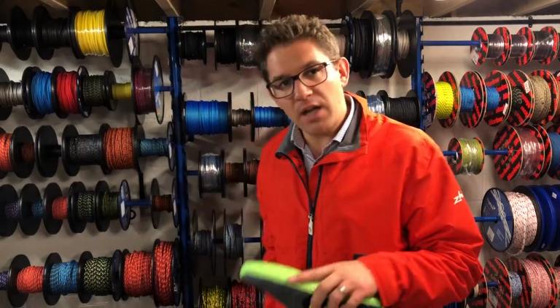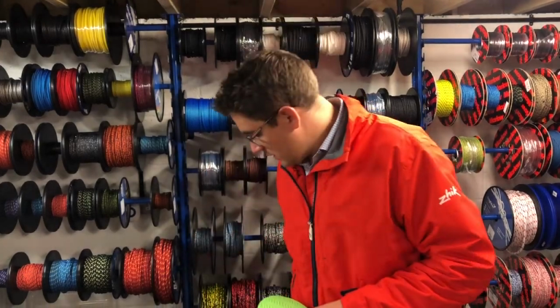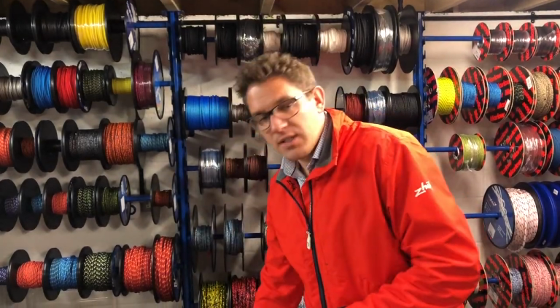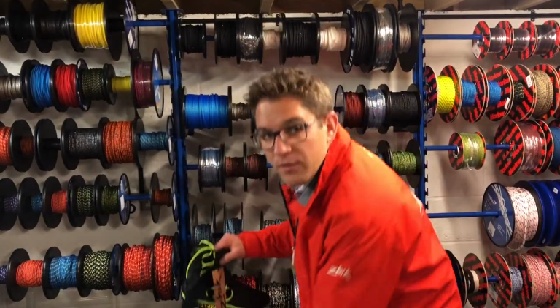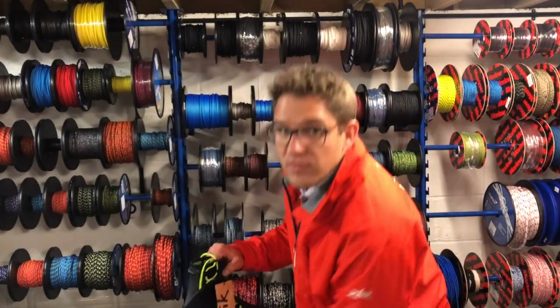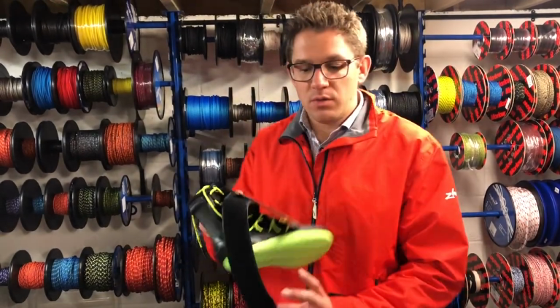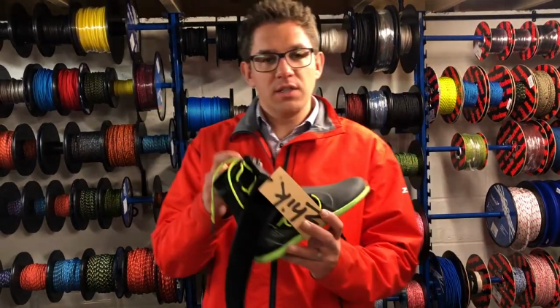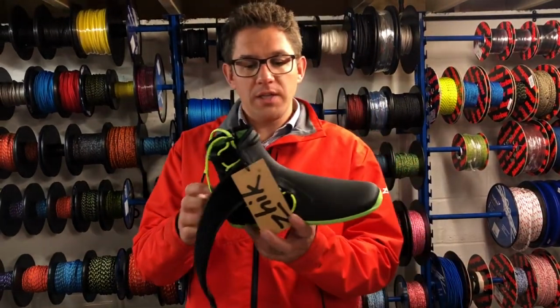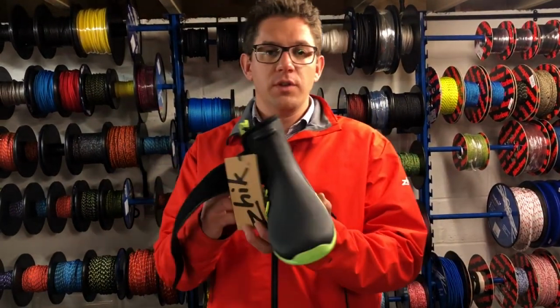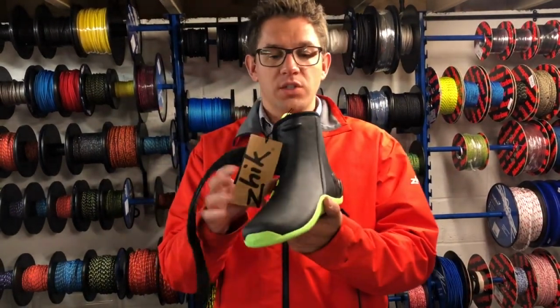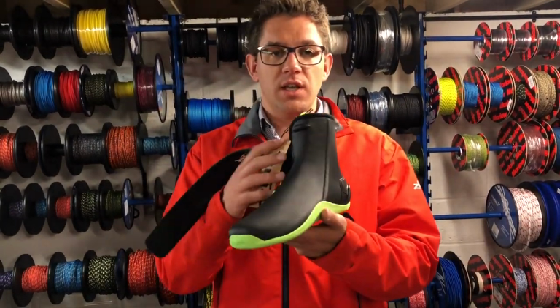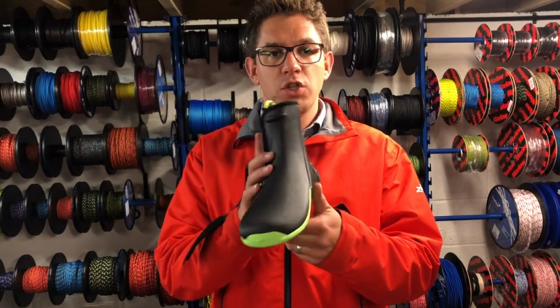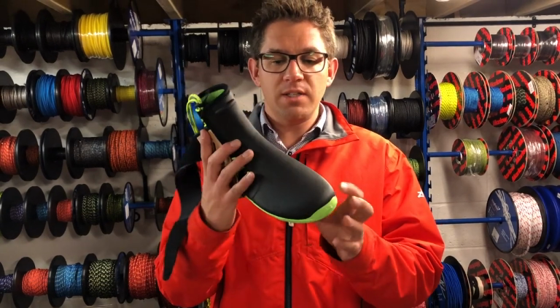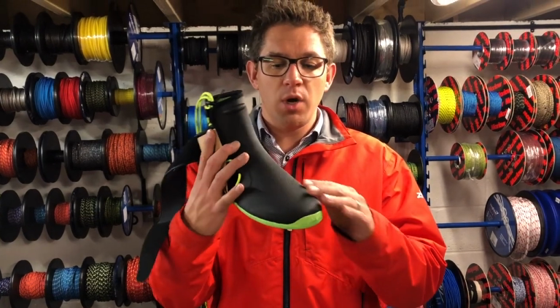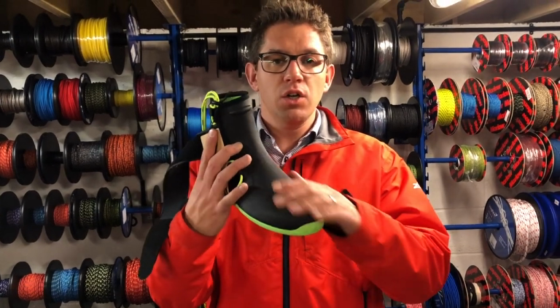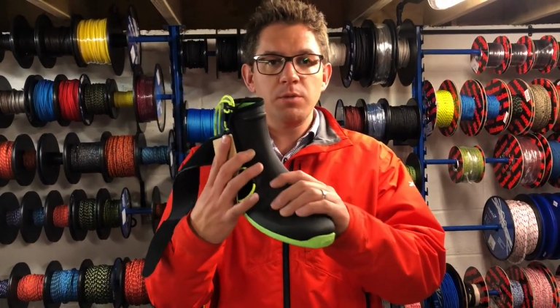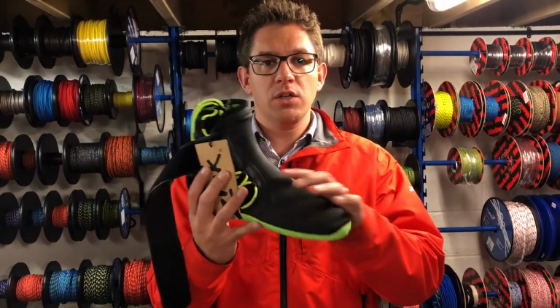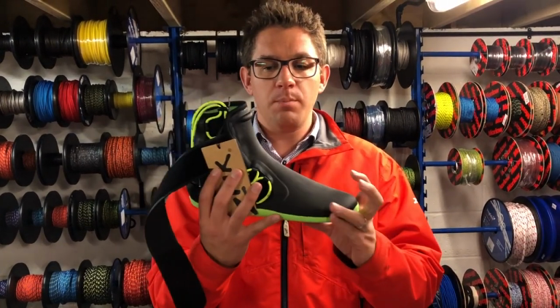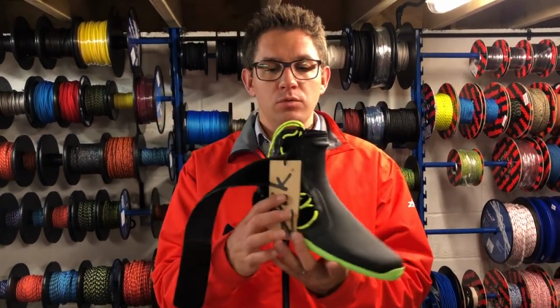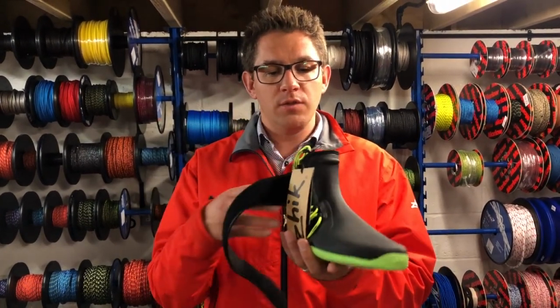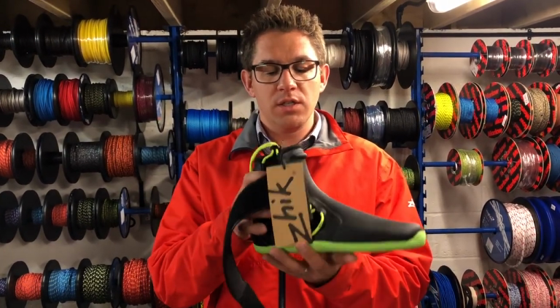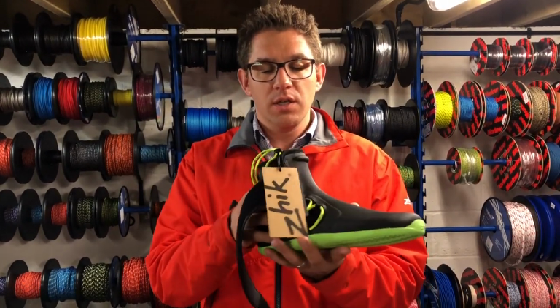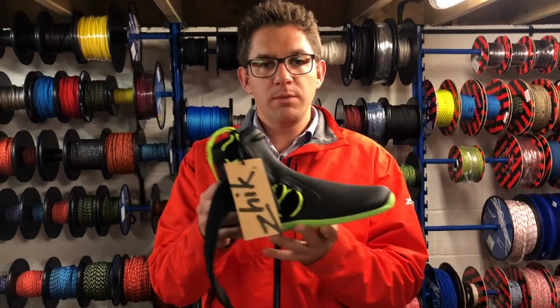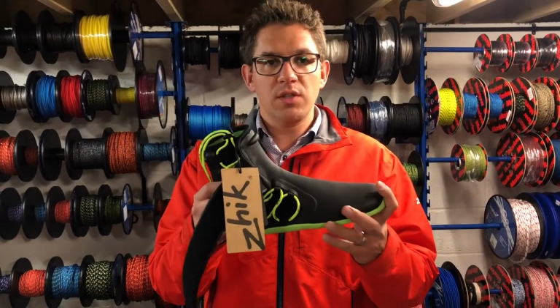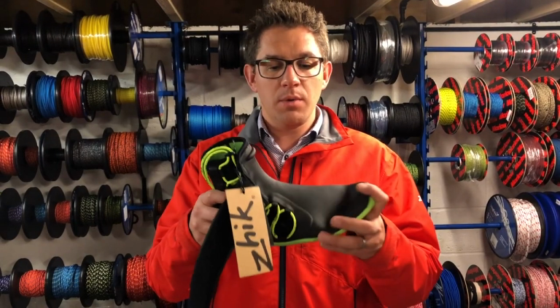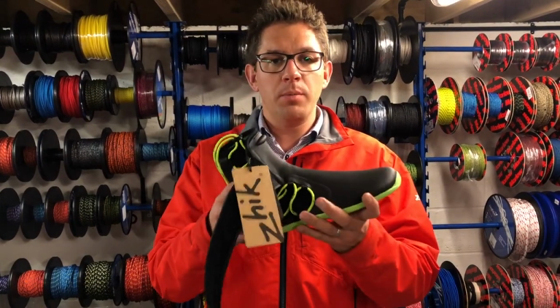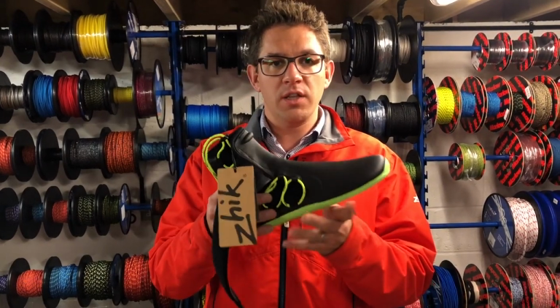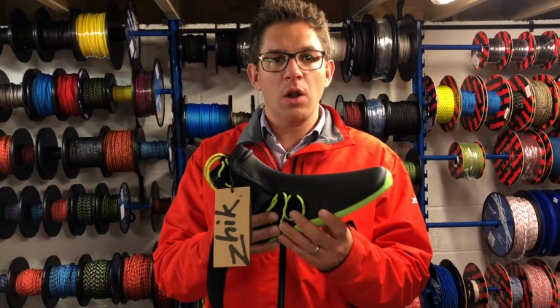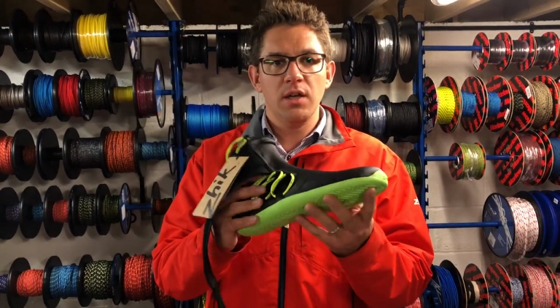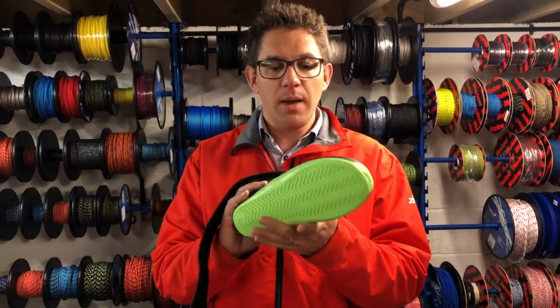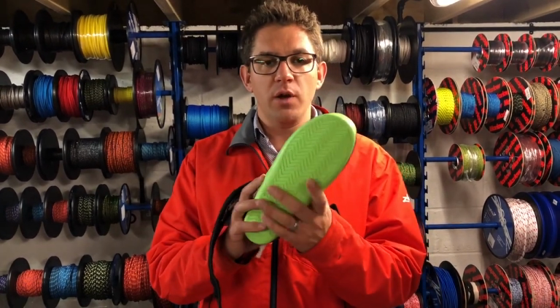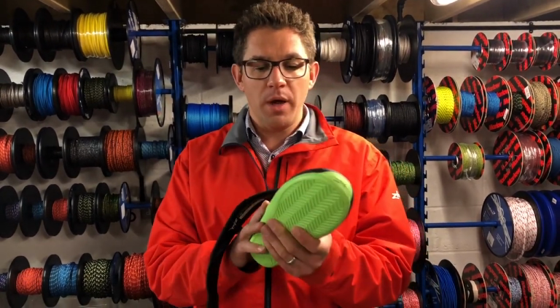Next up is the Zyke 470 boot, the replacement for the 460. 2mm neoprene, not as much protection on the front but really good features. The same as the 270, but a lot of people prefer this because it's lighter and you get more feel for your boat.